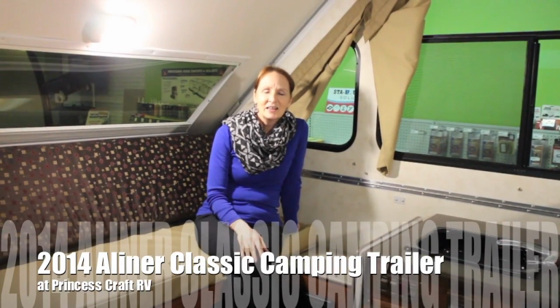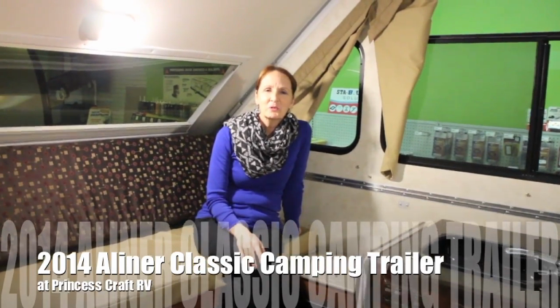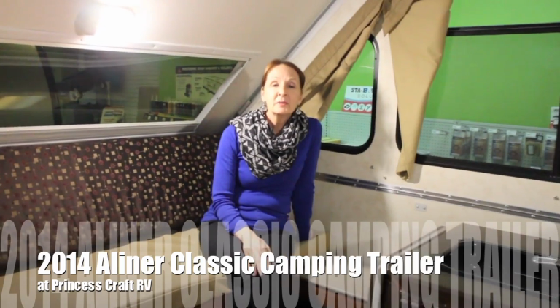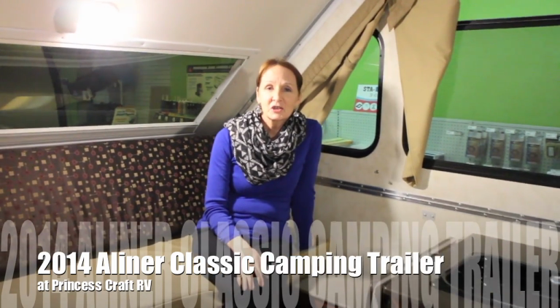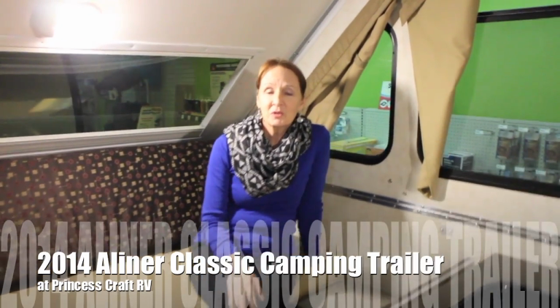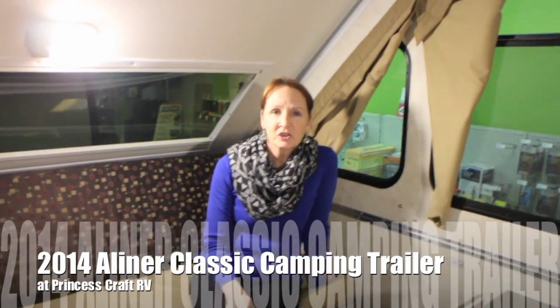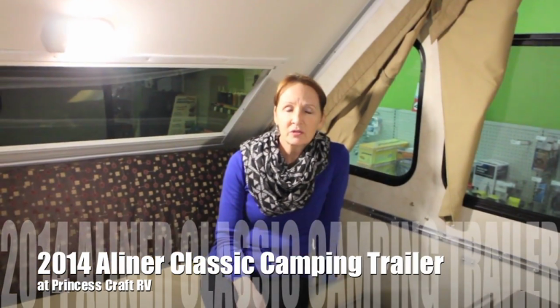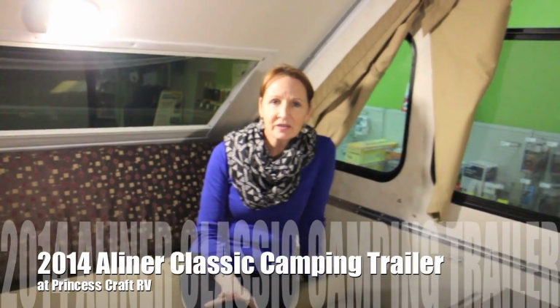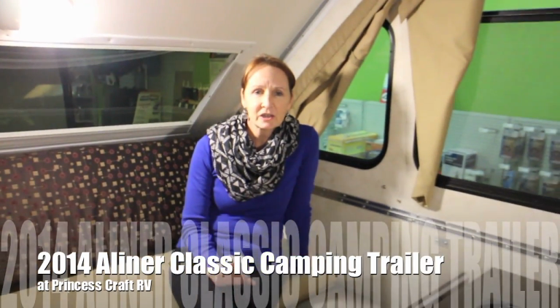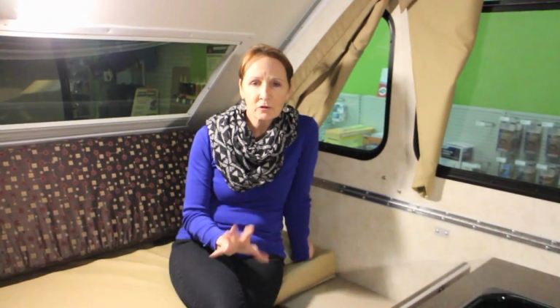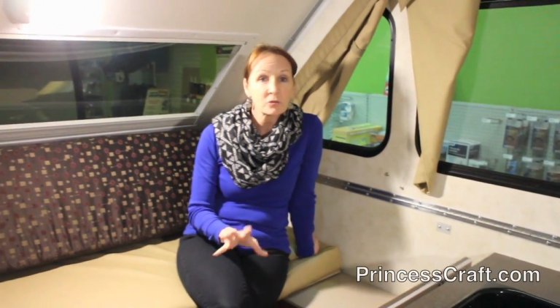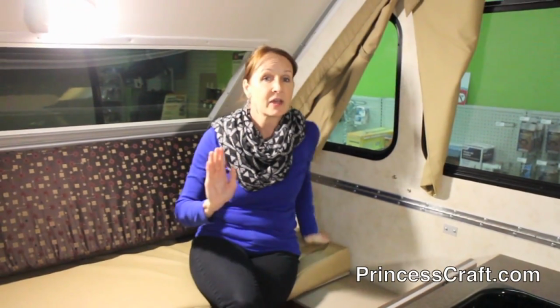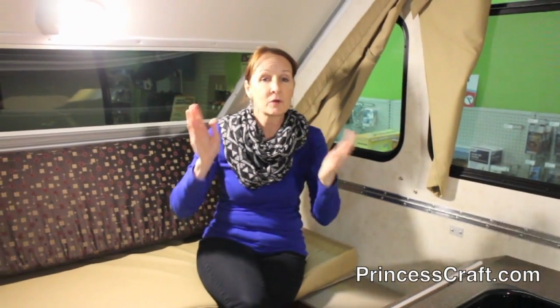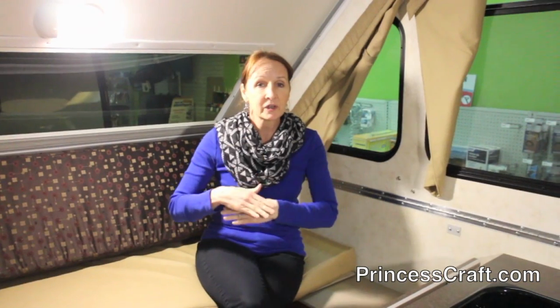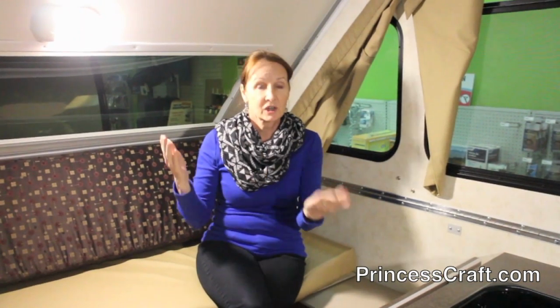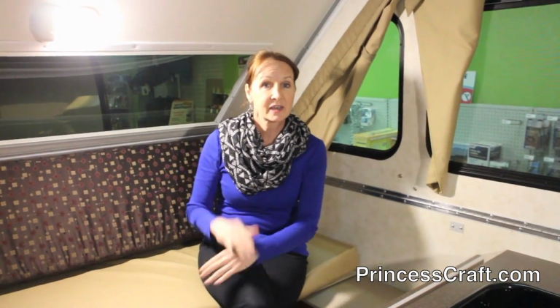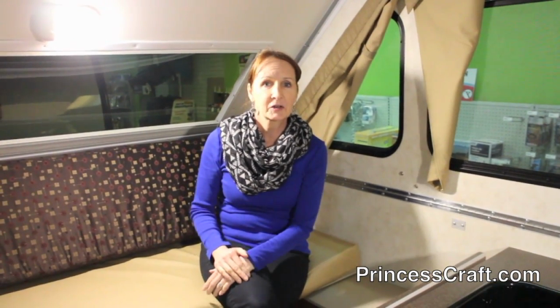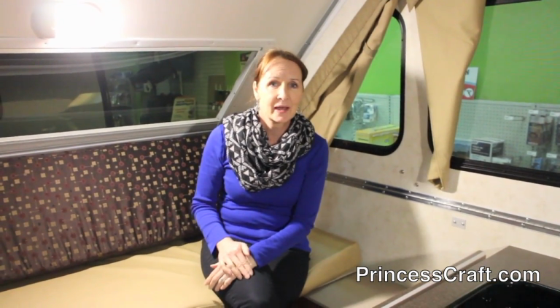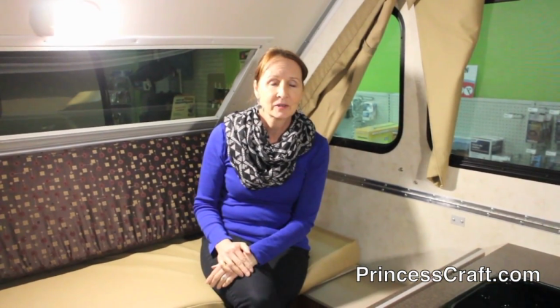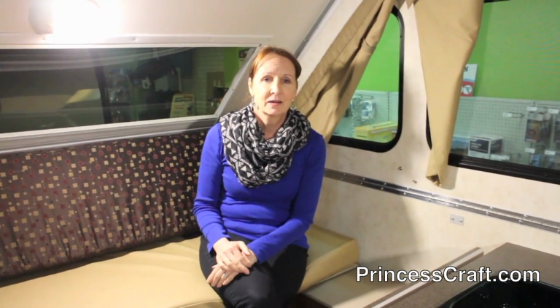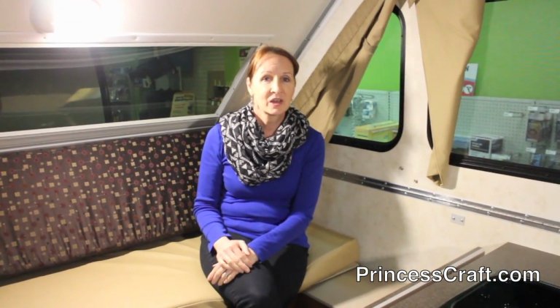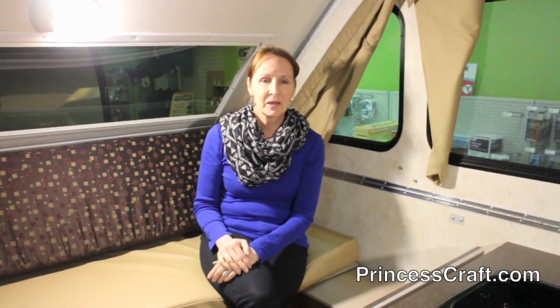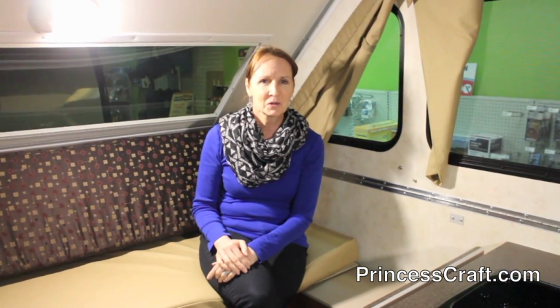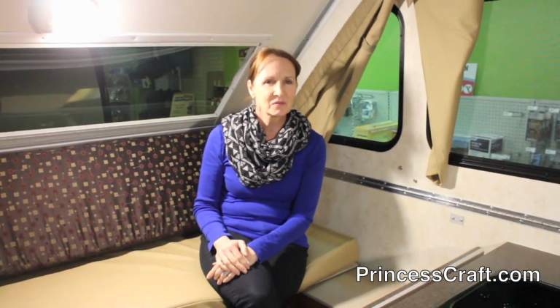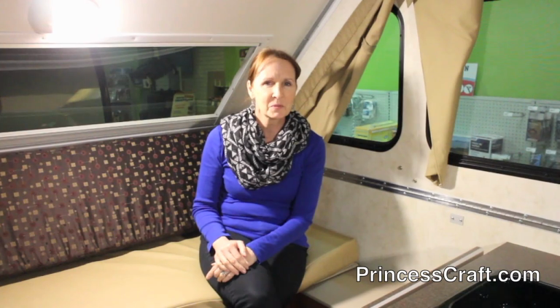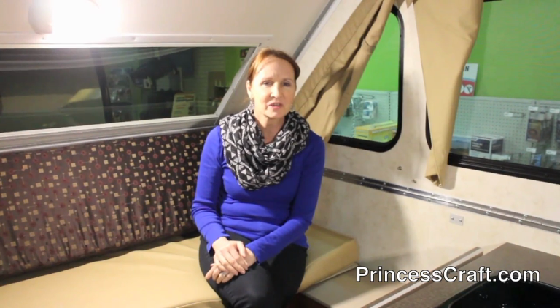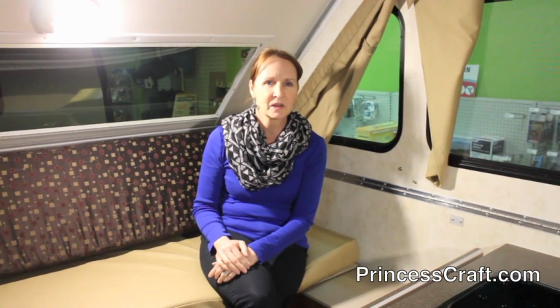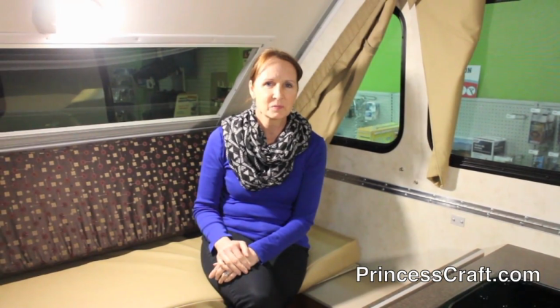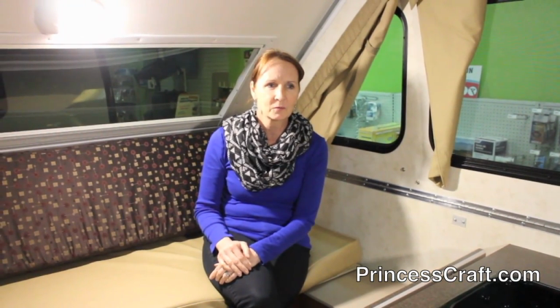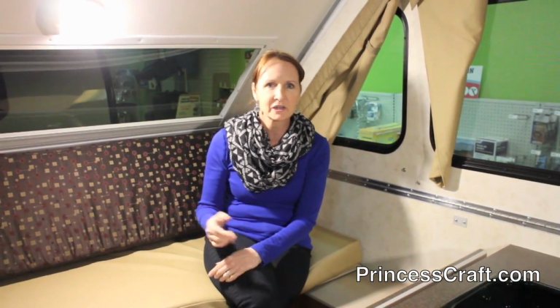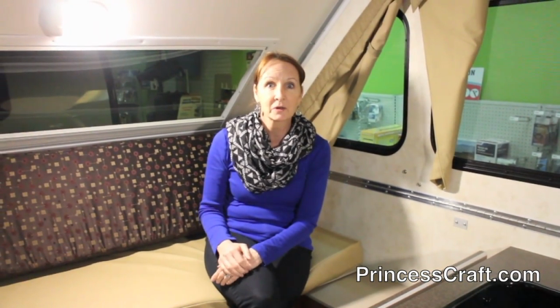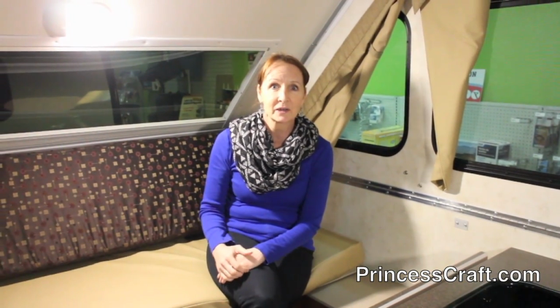Hello everyone. I'm going to take just a few minutes to show you the inside and the outside, as well as how you fold a classic A-liner up and down. It's an A-frame camper, a little bit different than maybe what you've seen other places, but we're going to get to know it pretty quickly here.